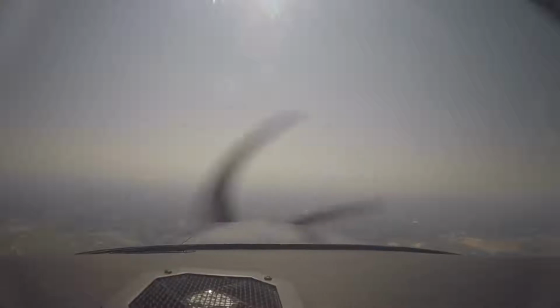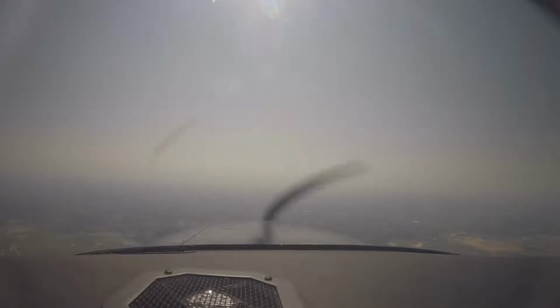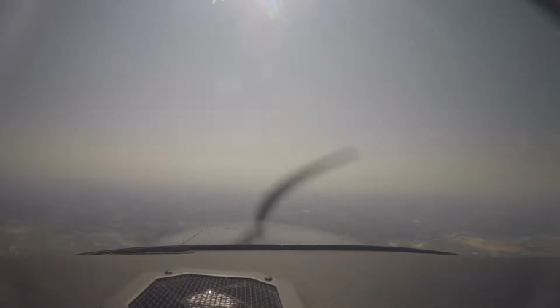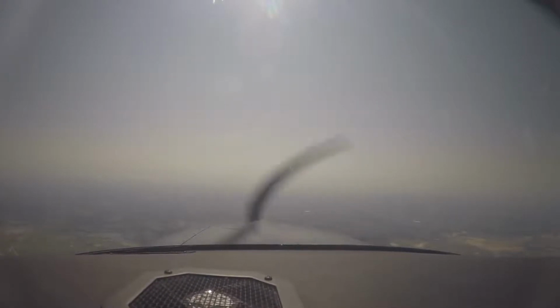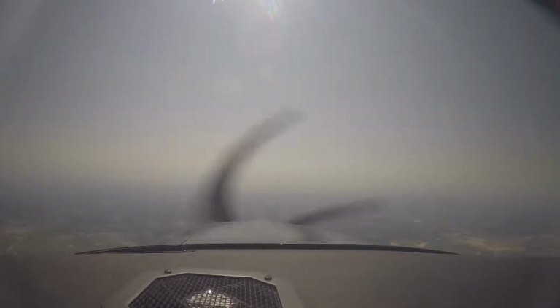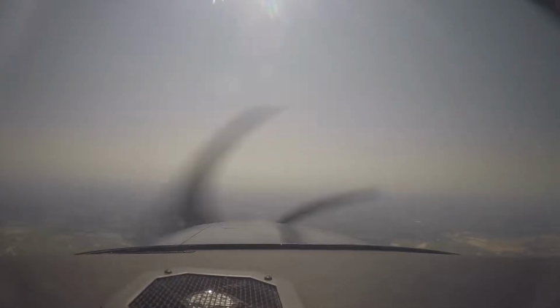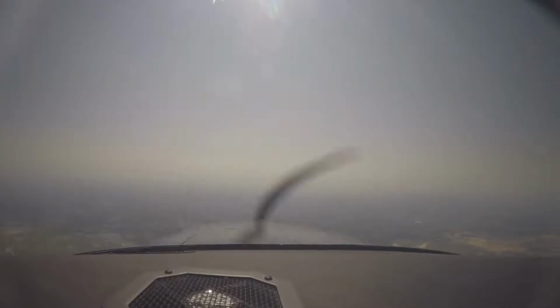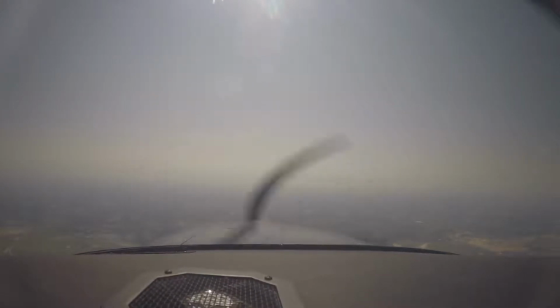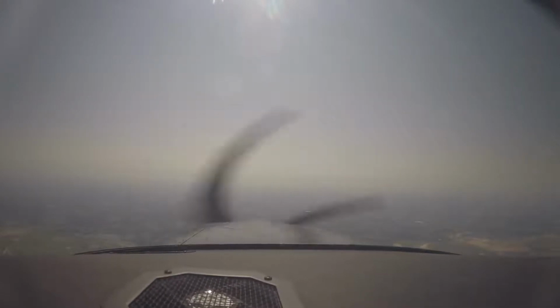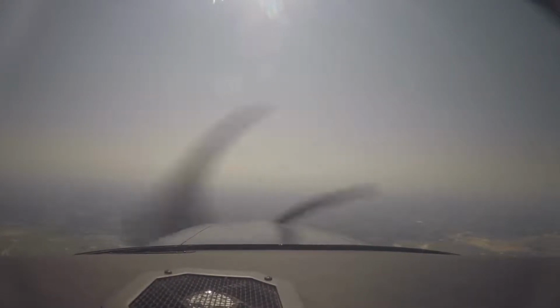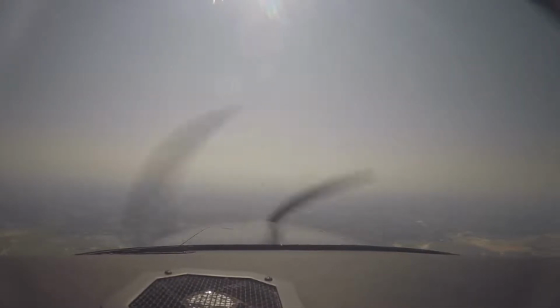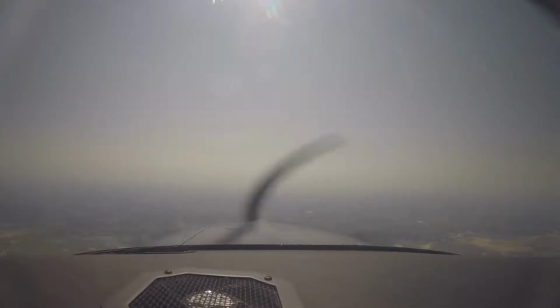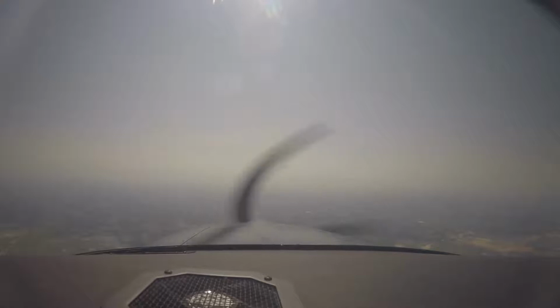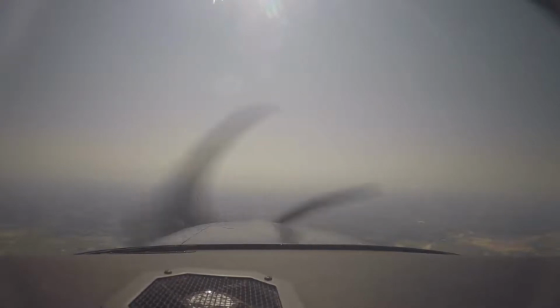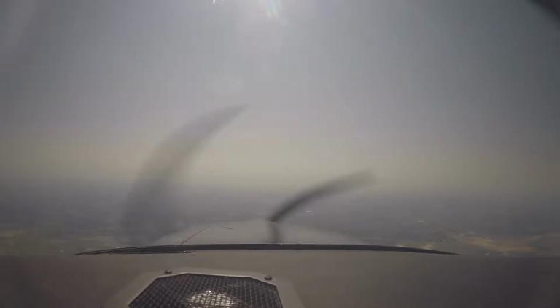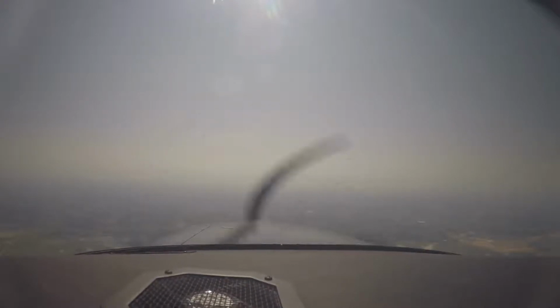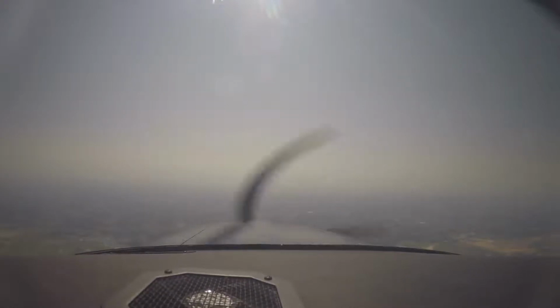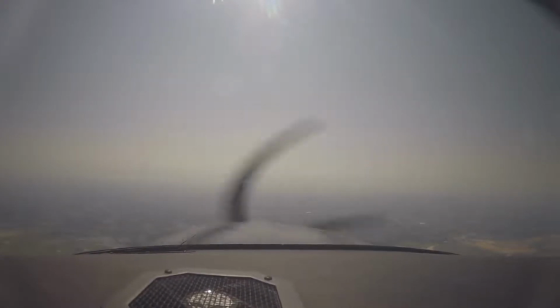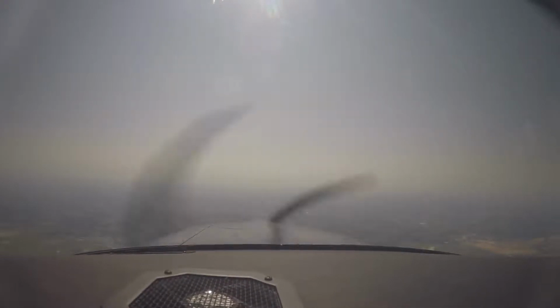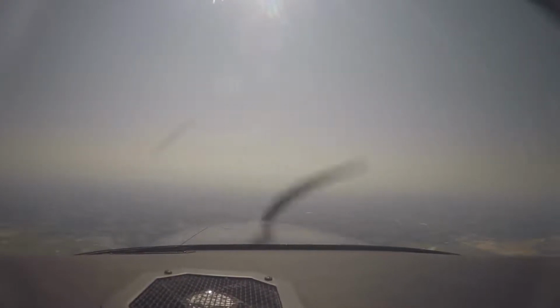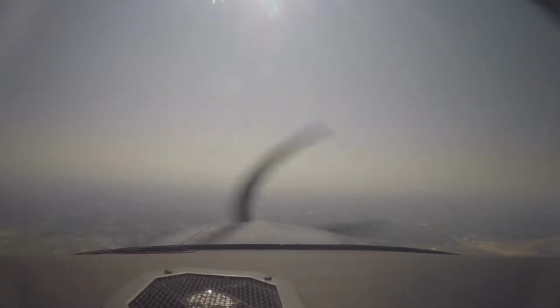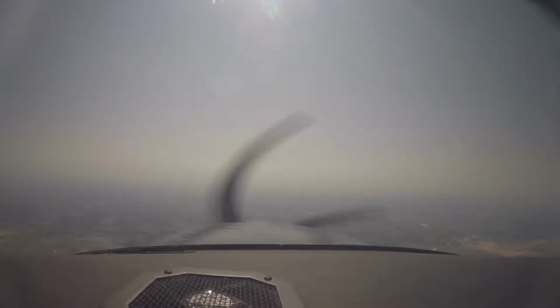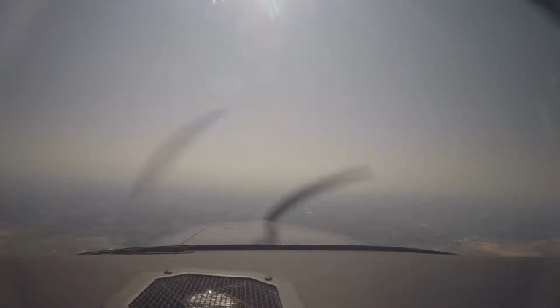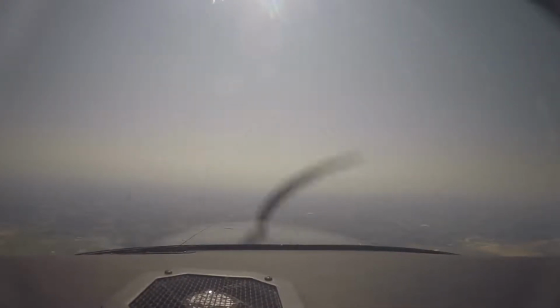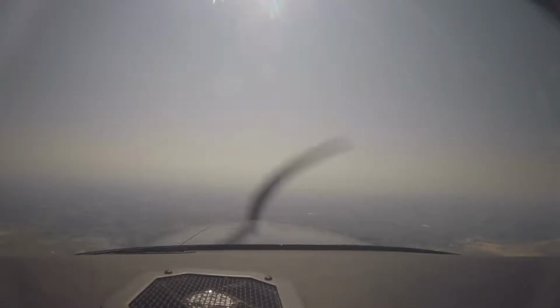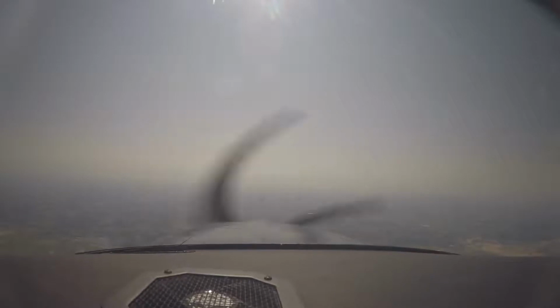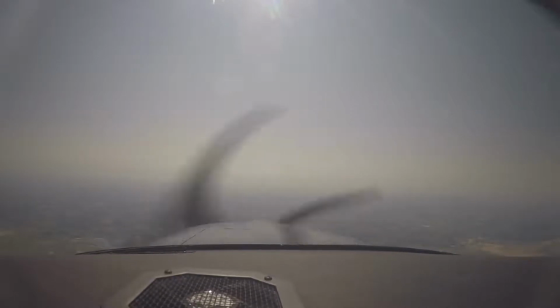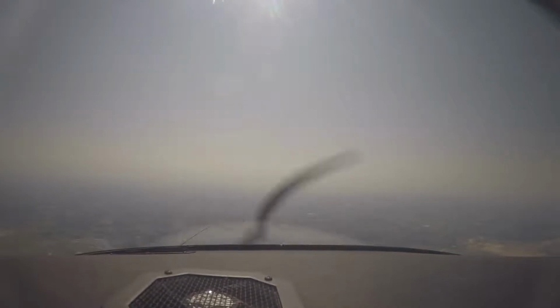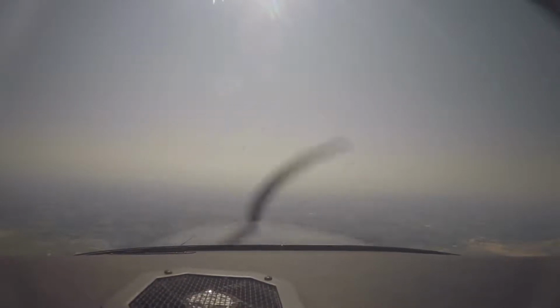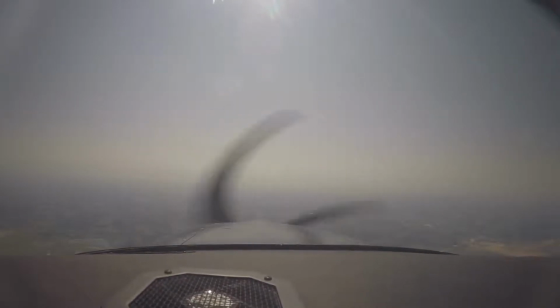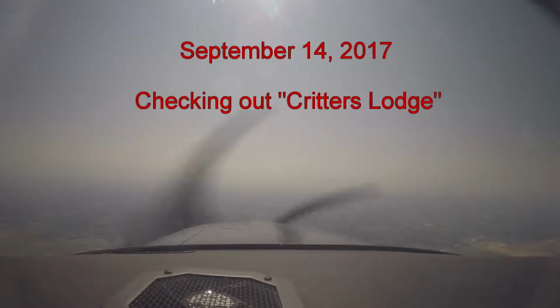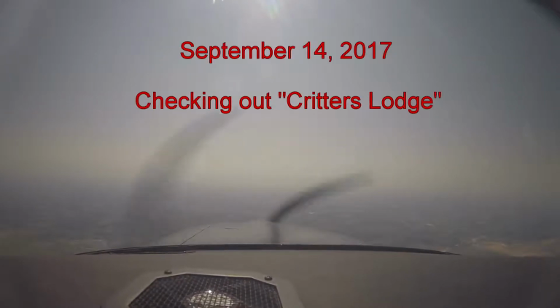Hello. Today is Thursday, September 24th. We are inbound towards Centerville, Texas. I'm going to check out a small private airport with a grass strip.